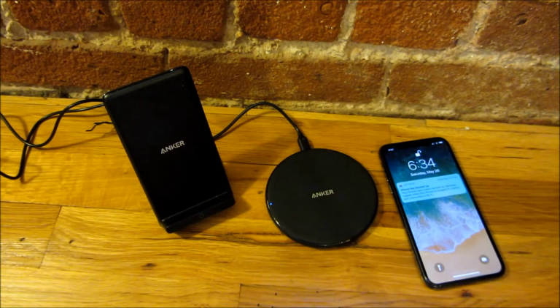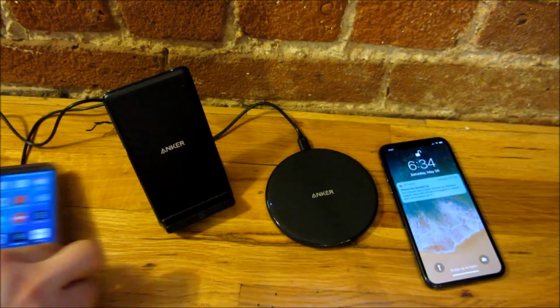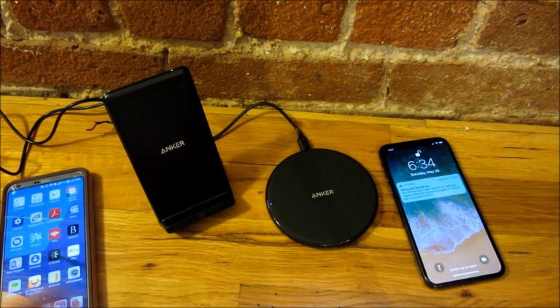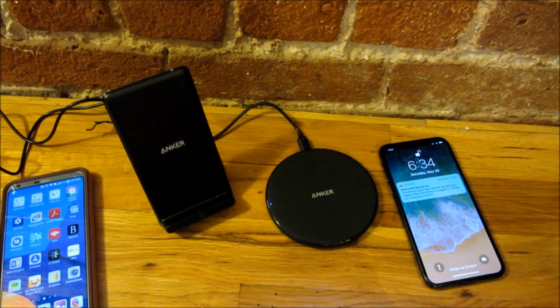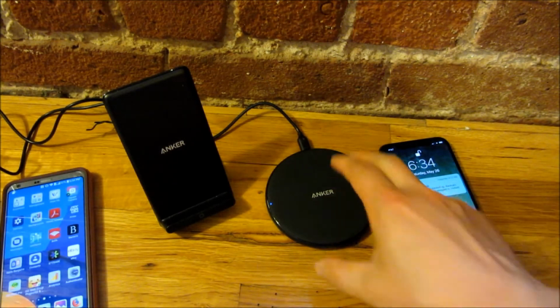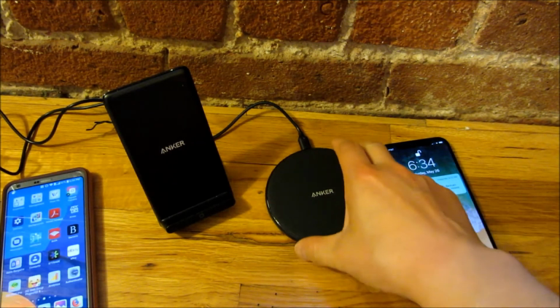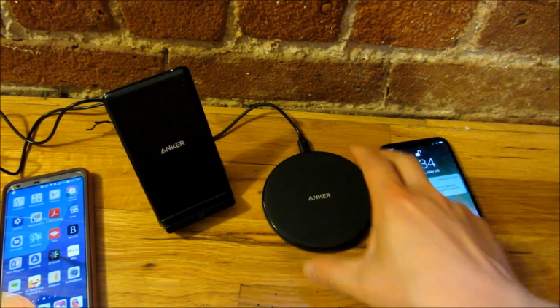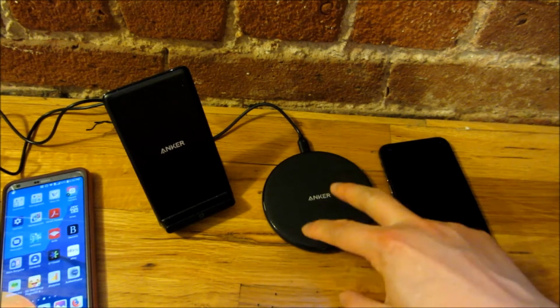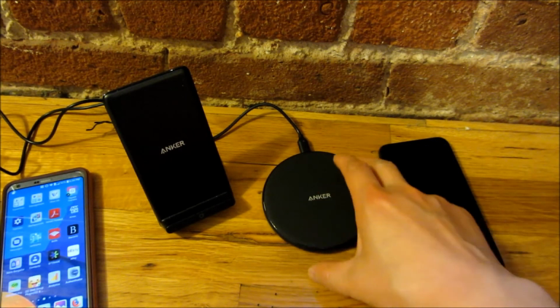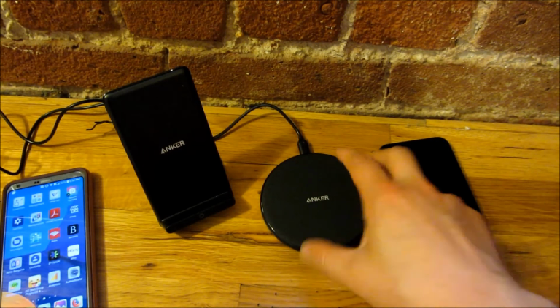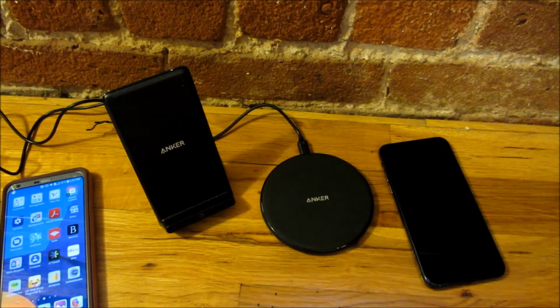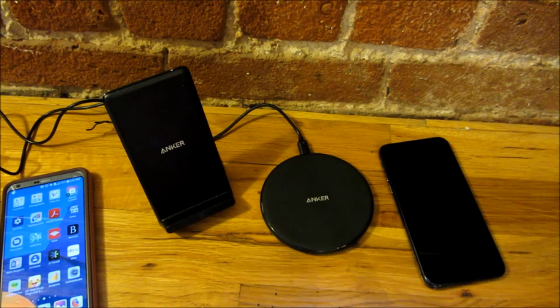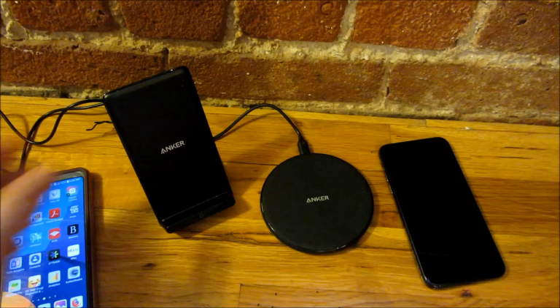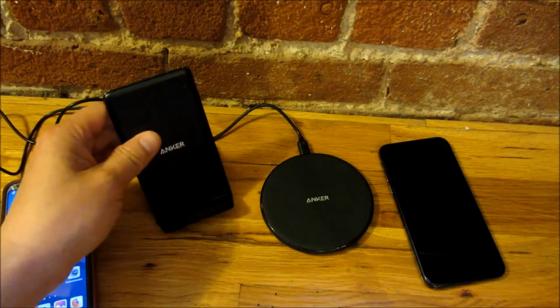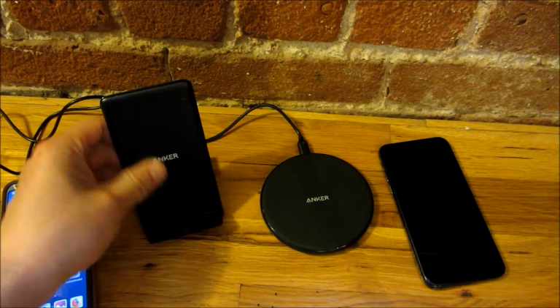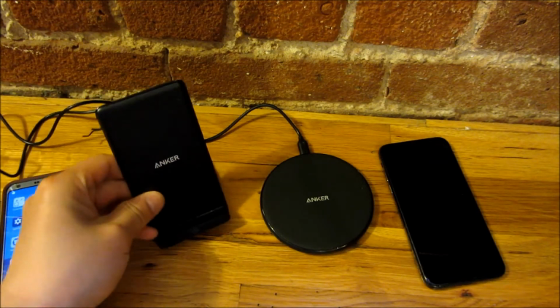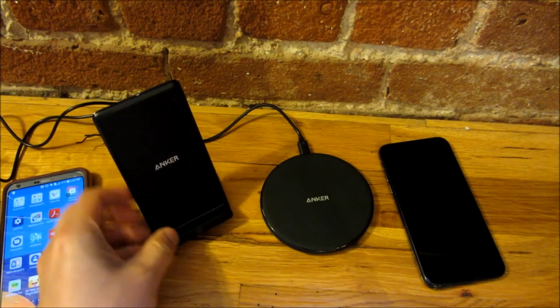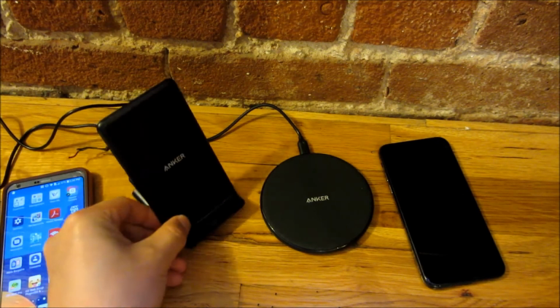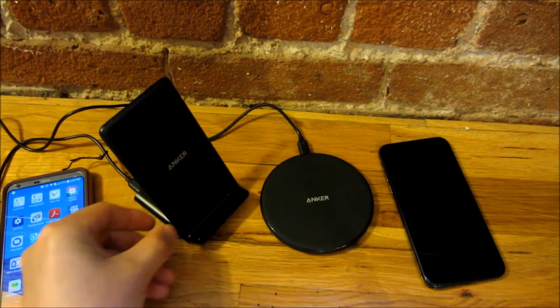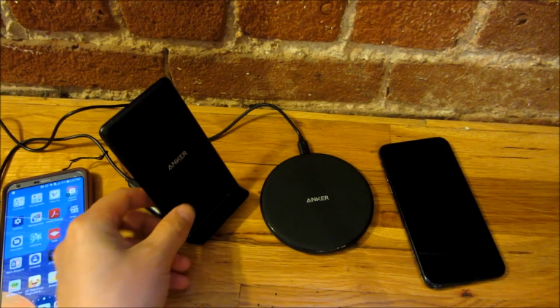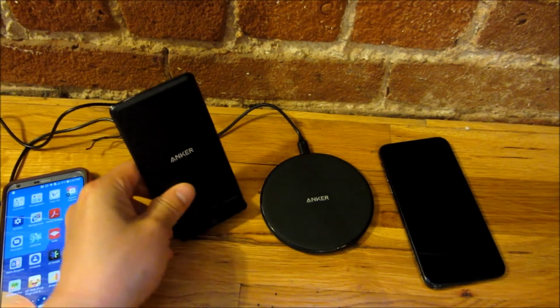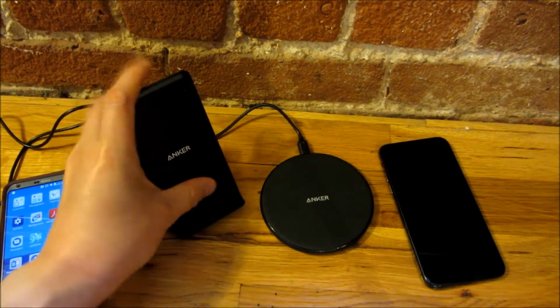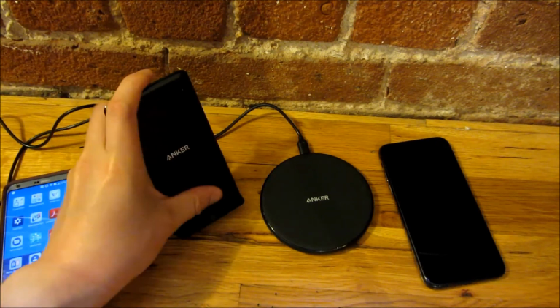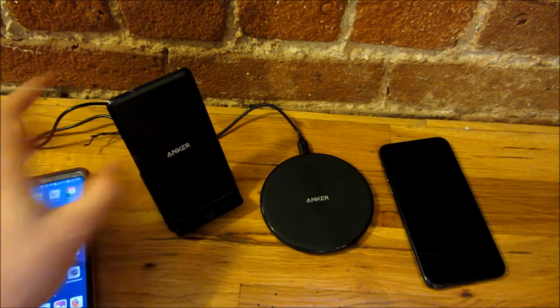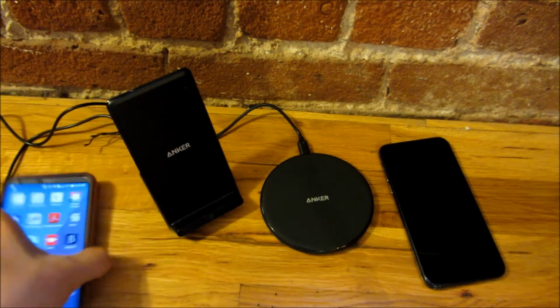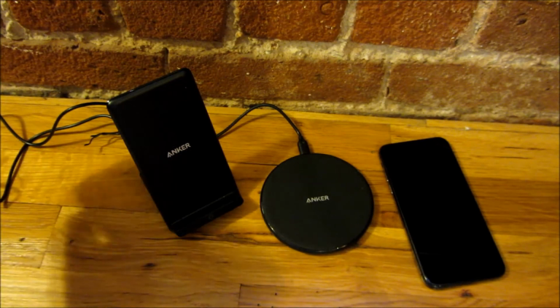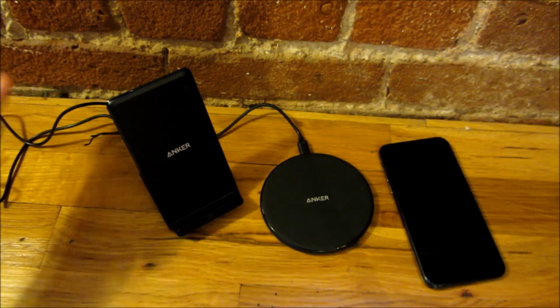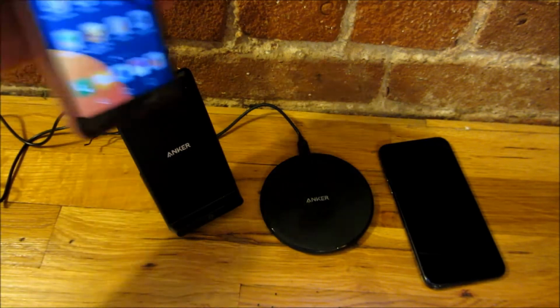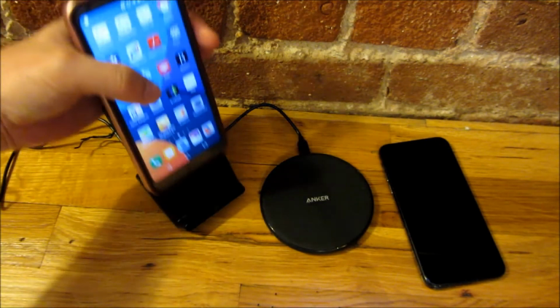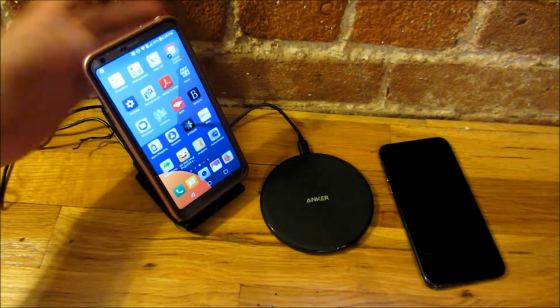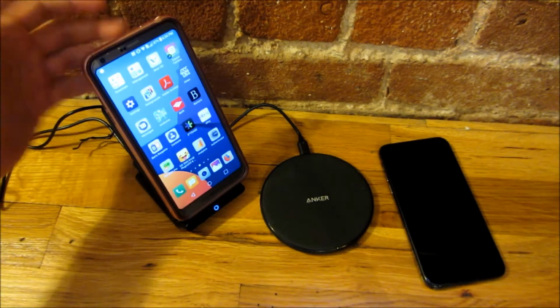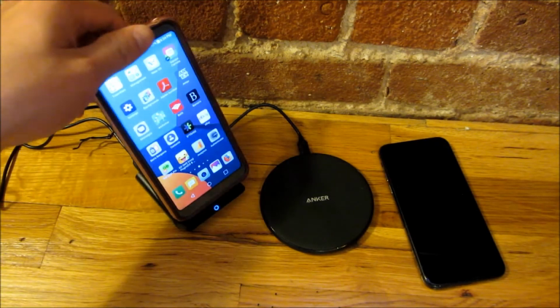The coaster-style one has a non-slip surface, whereas this upright one is all plastic with no non-slip surface — your phone just slides into it like this.